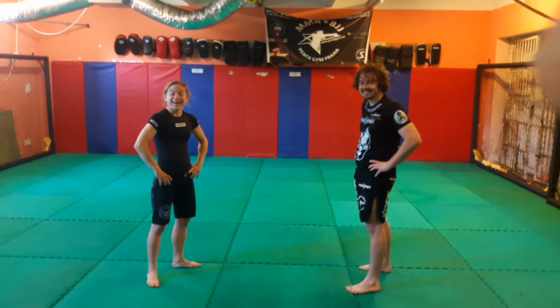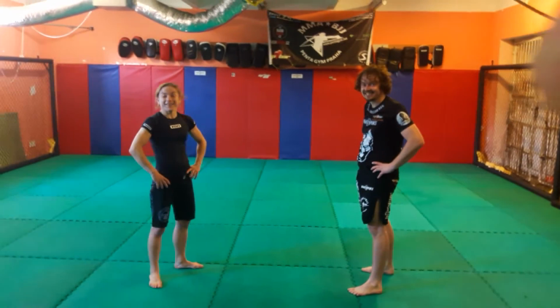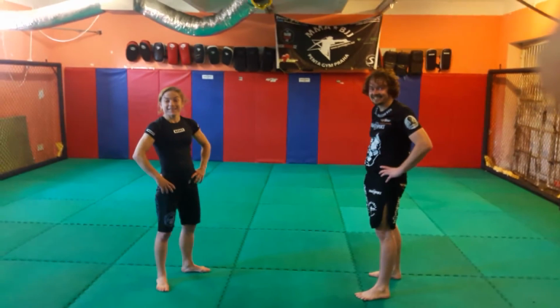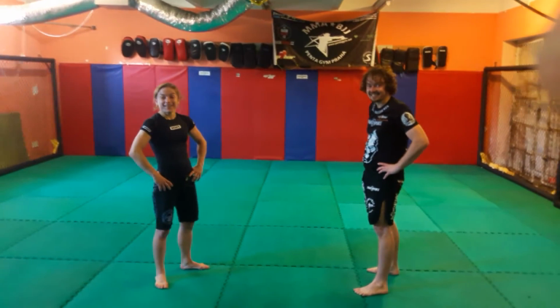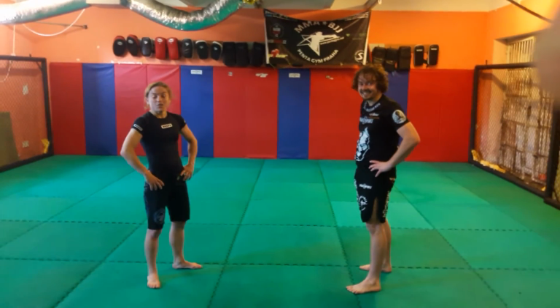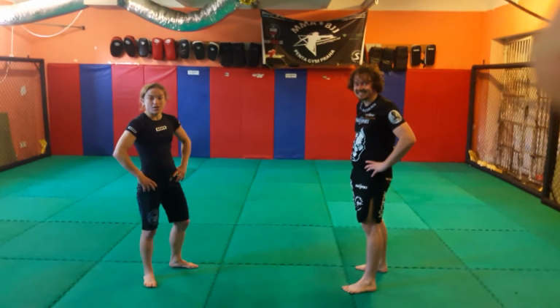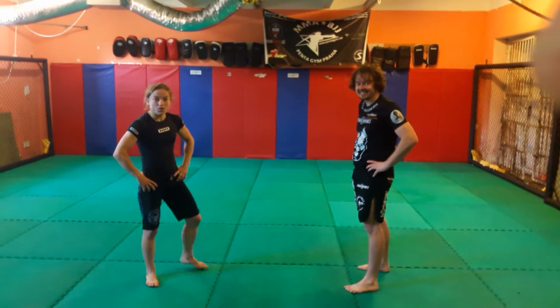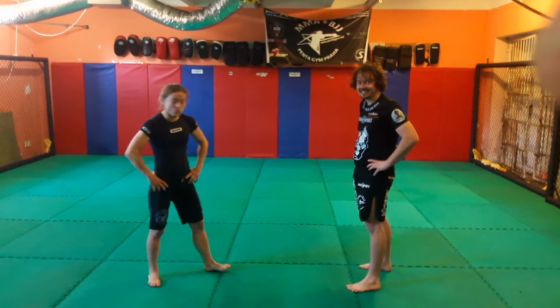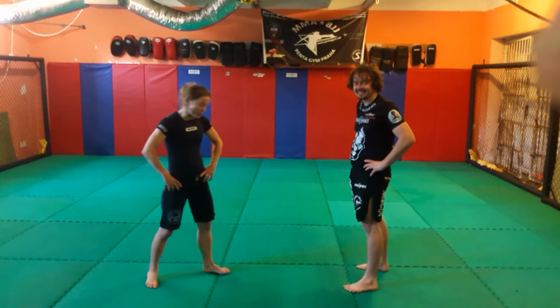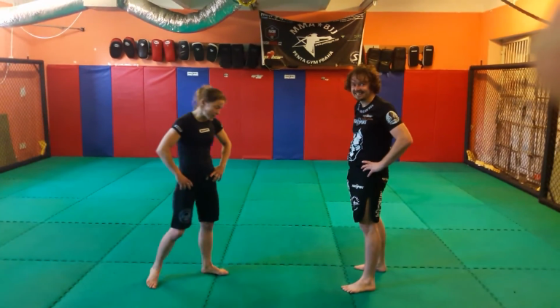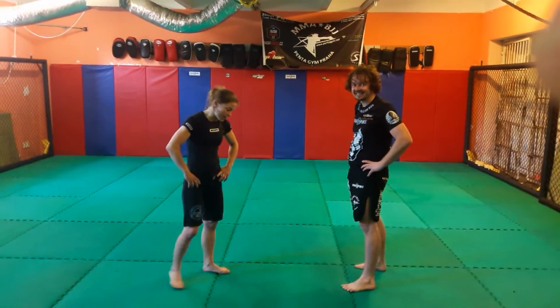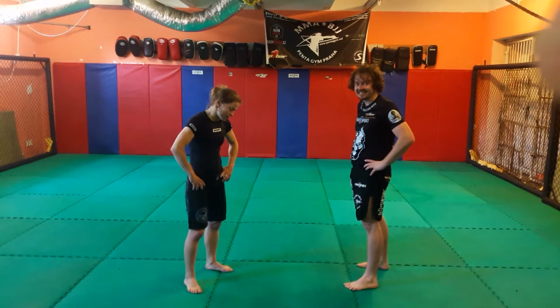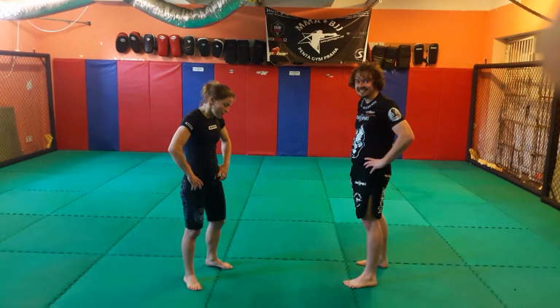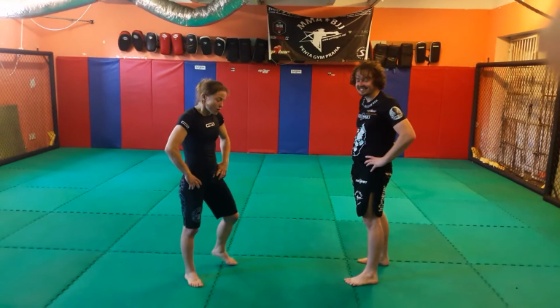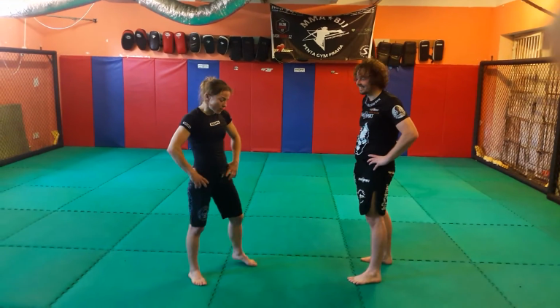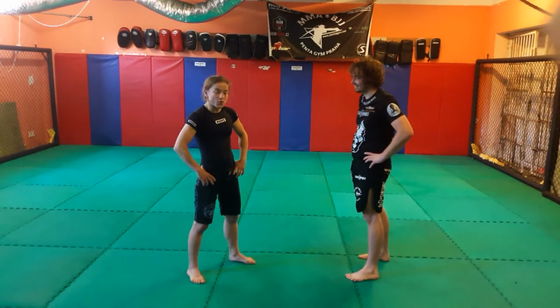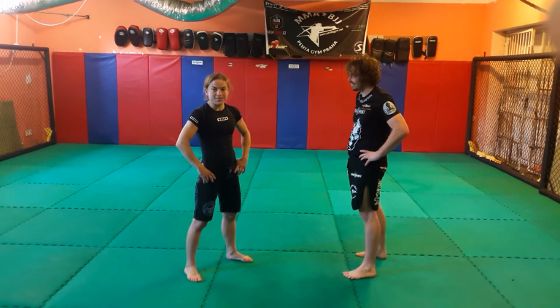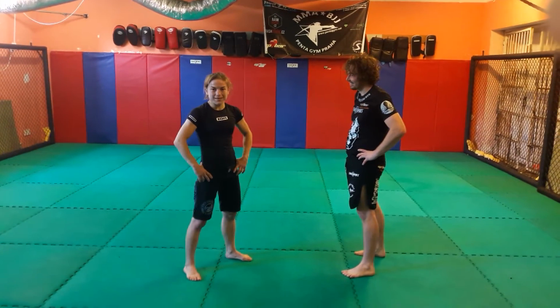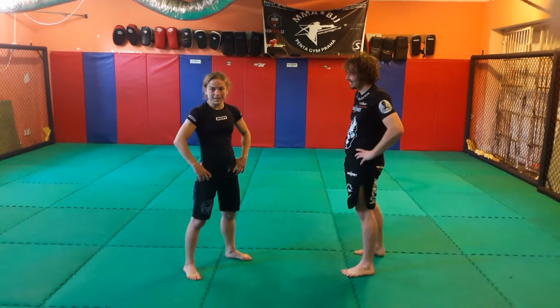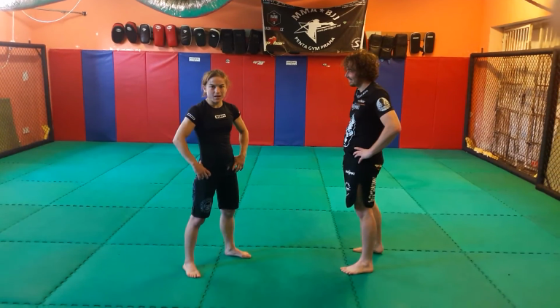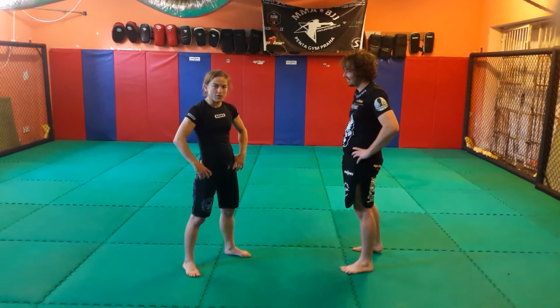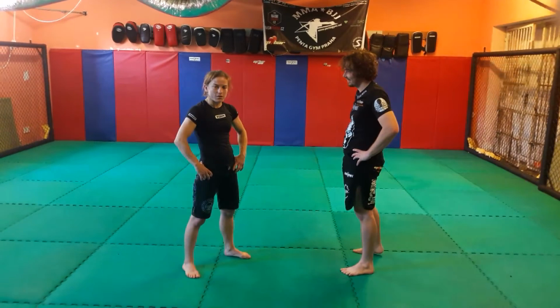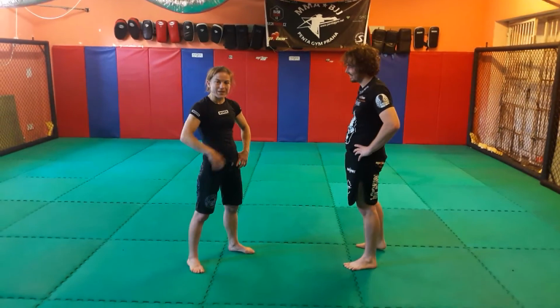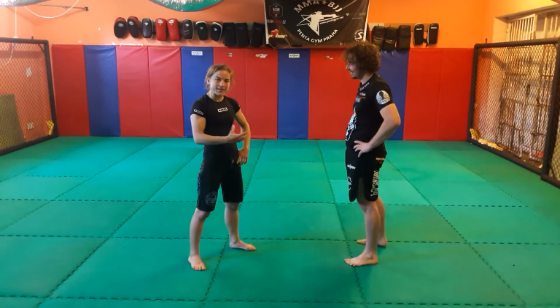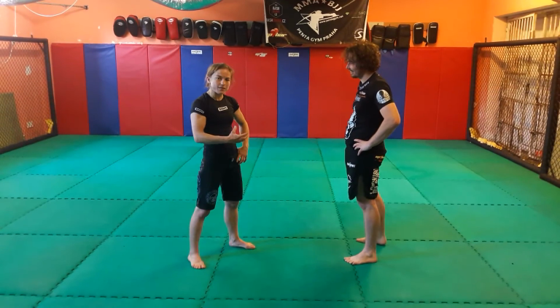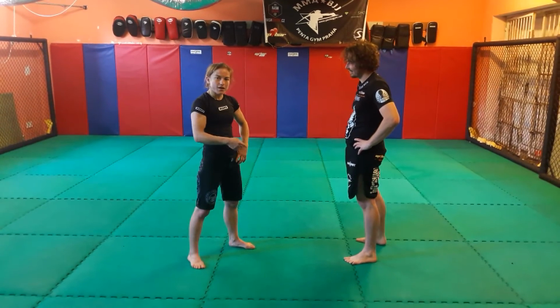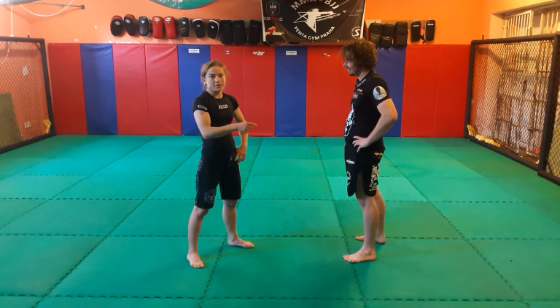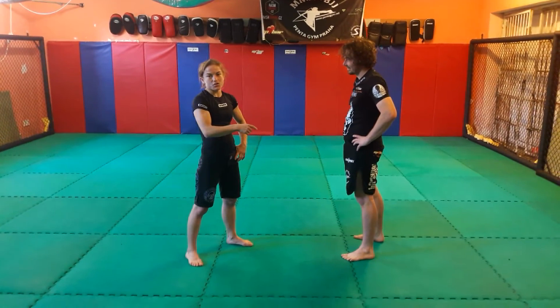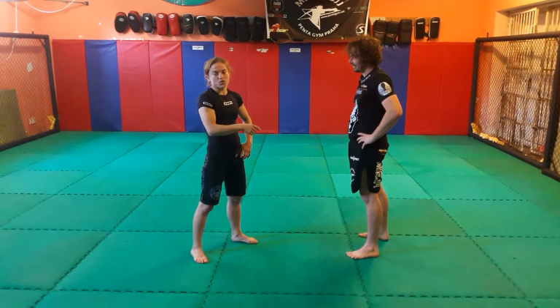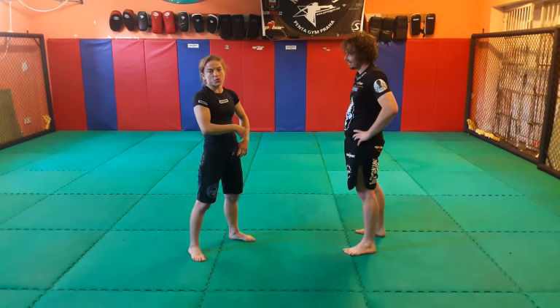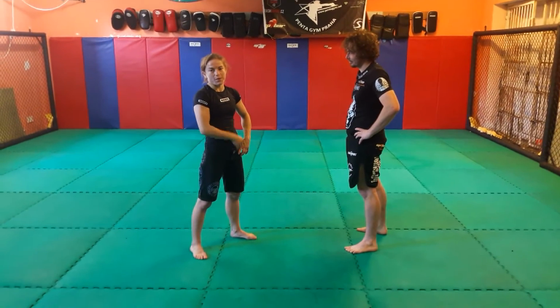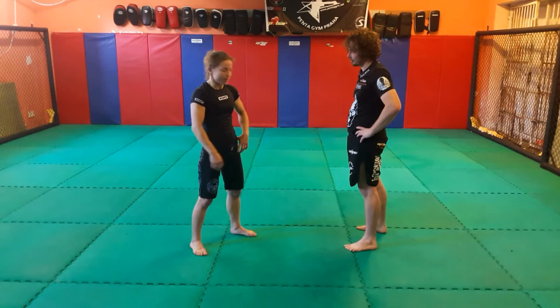Hi, we are going to show you a technique of going for a single leg takedown, fake it and change for double leg.